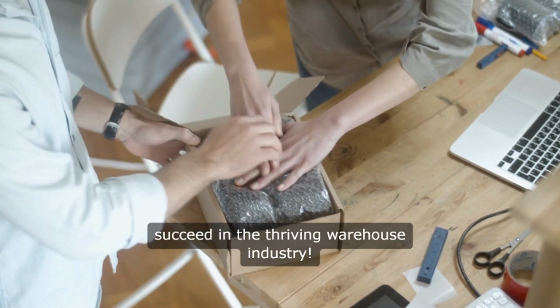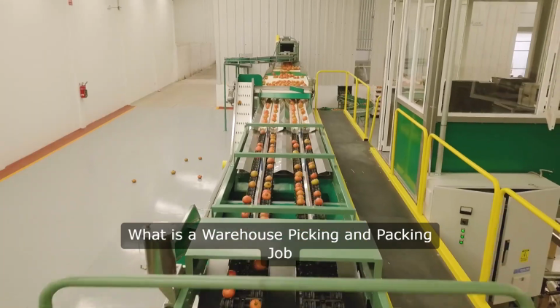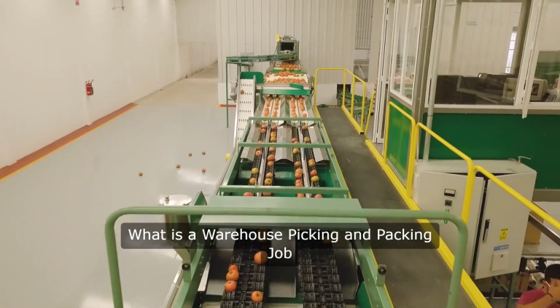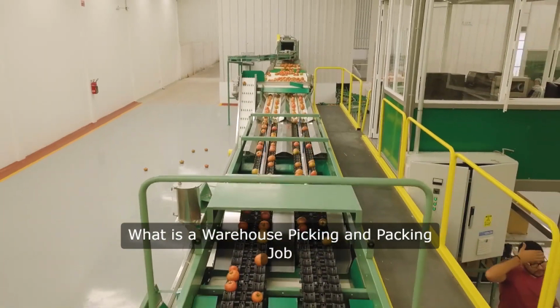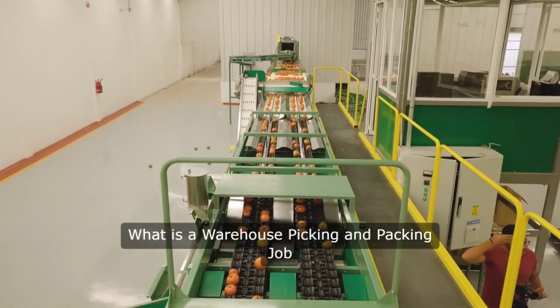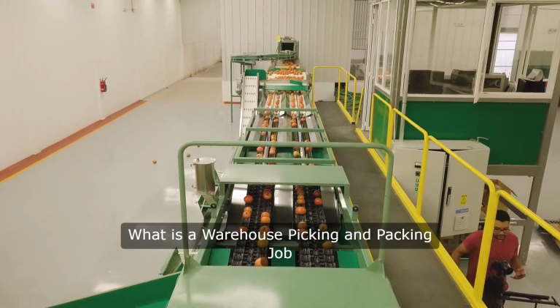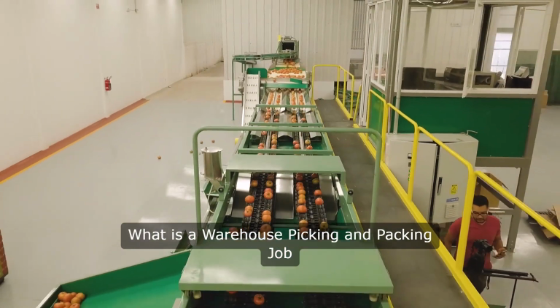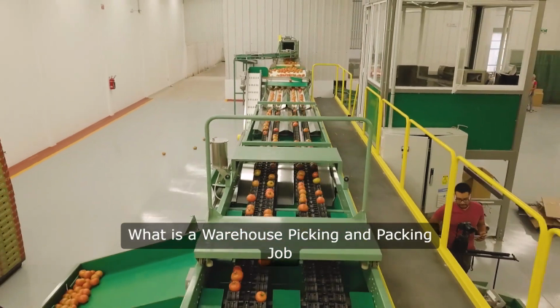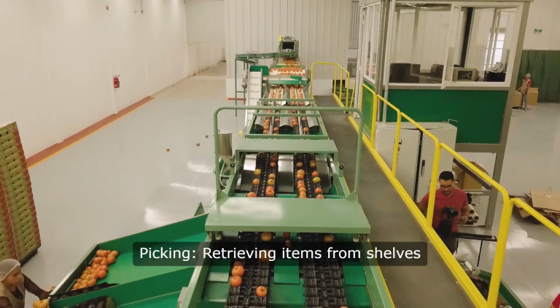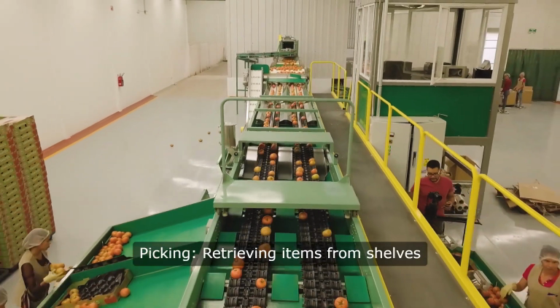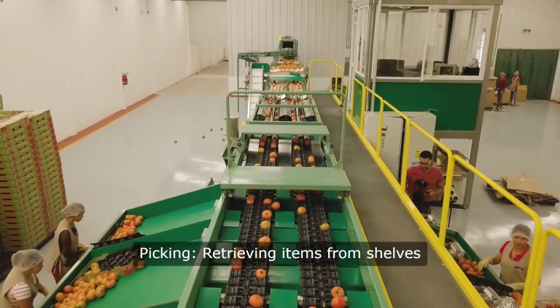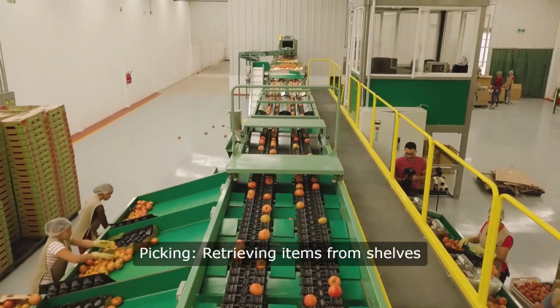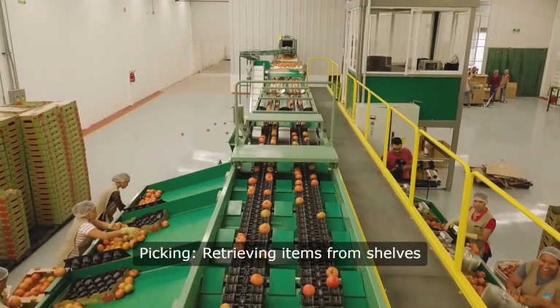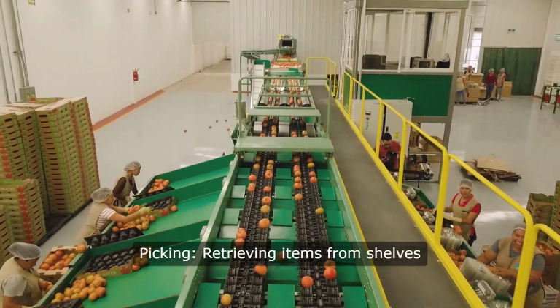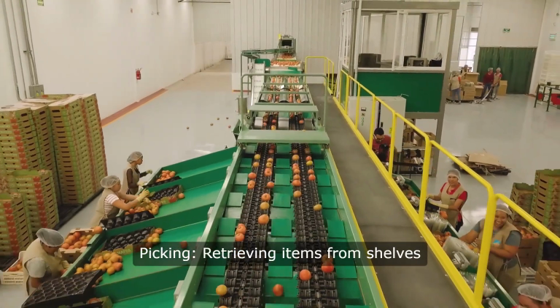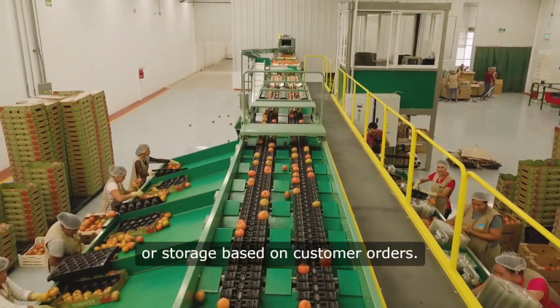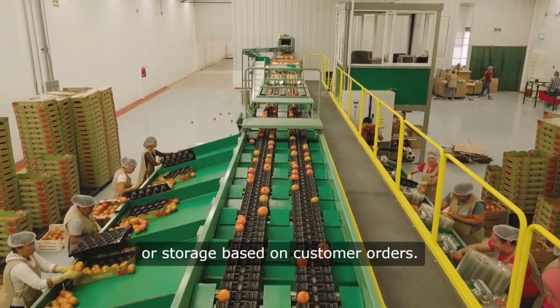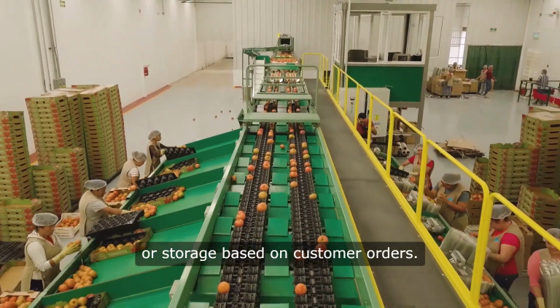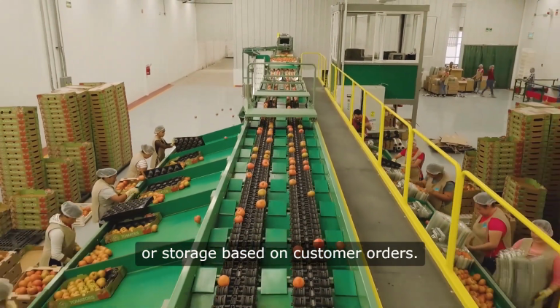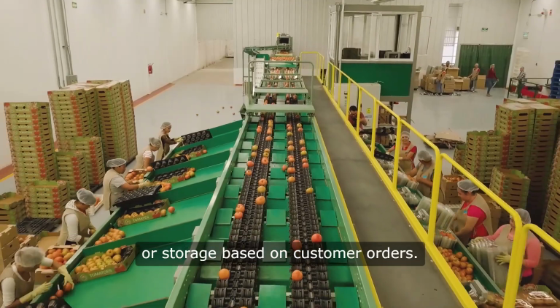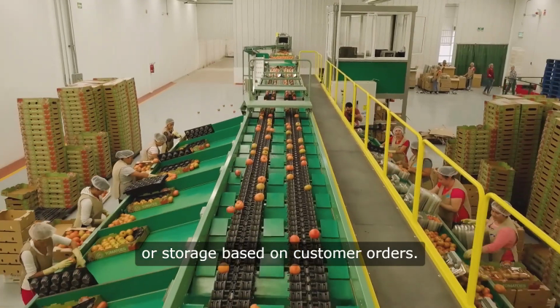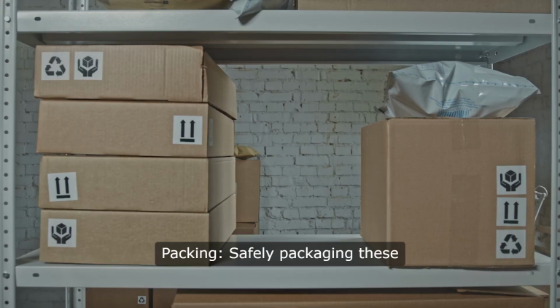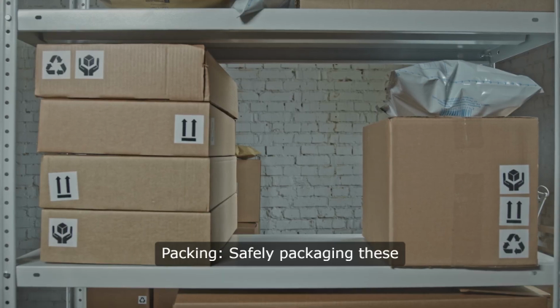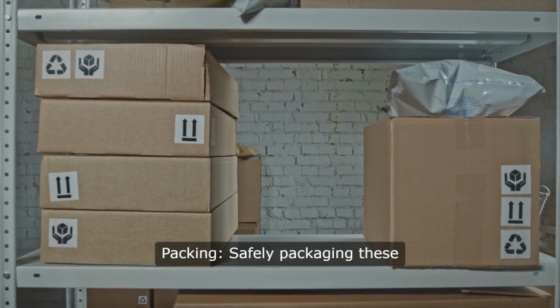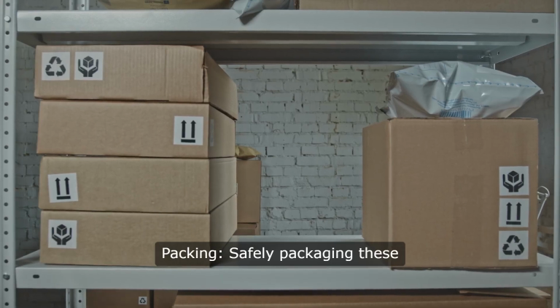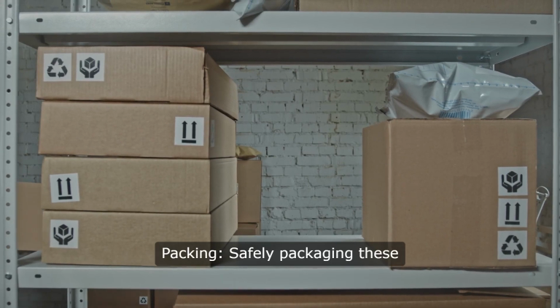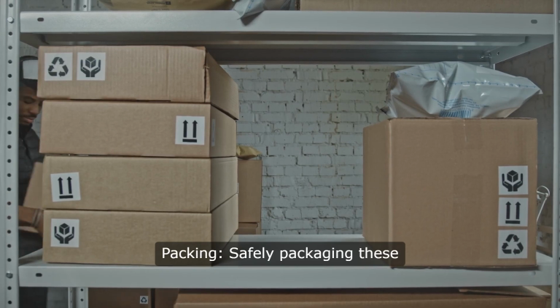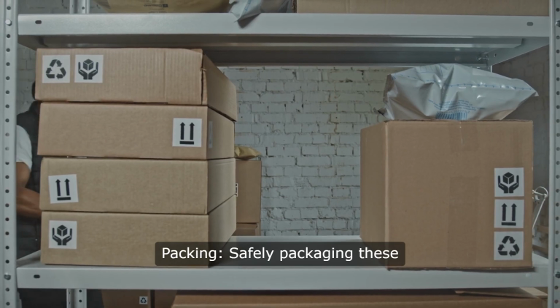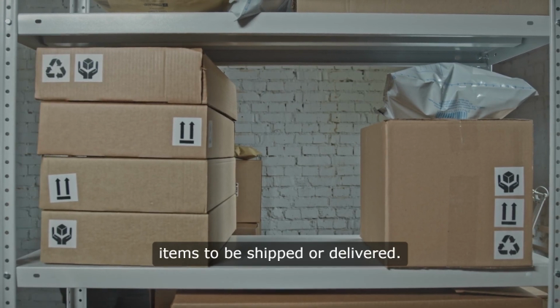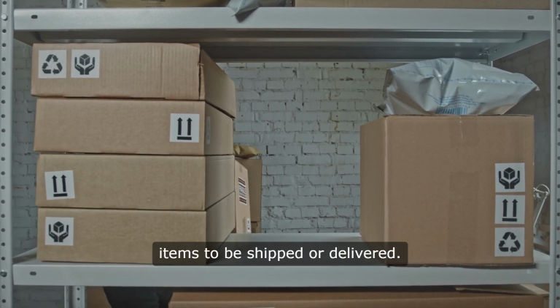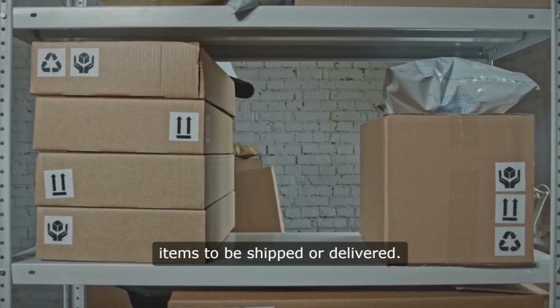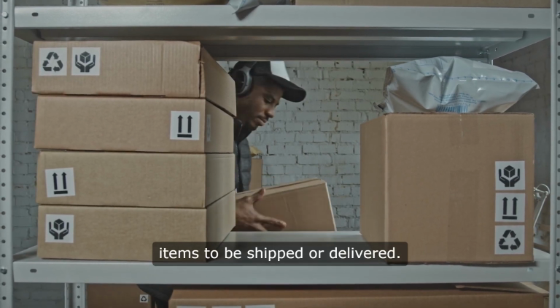What is a warehouse picking and packing job? Picking involves retrieving items from shelves or storage based on customer orders. Packing means safely packaging these items to be shipped or delivered.